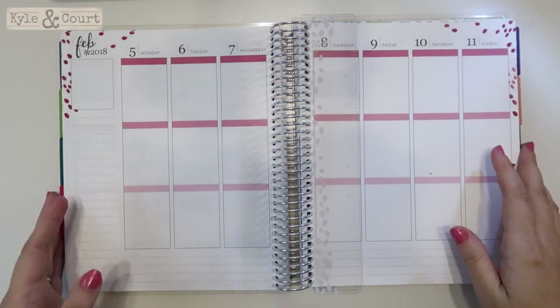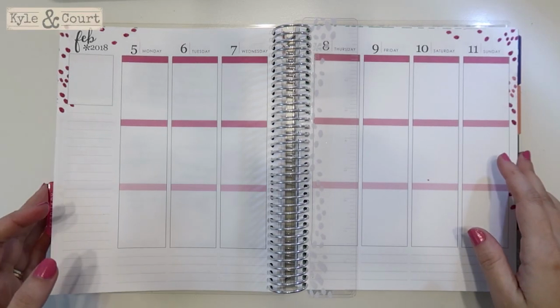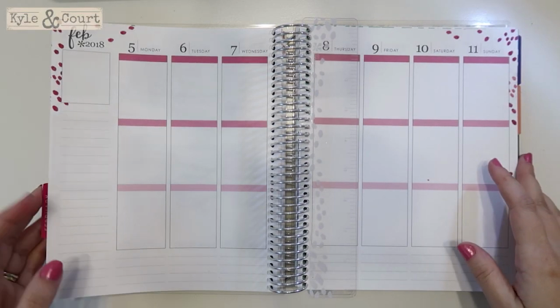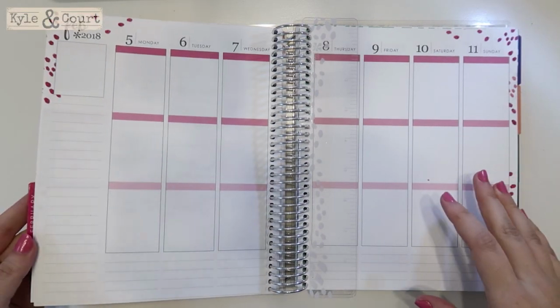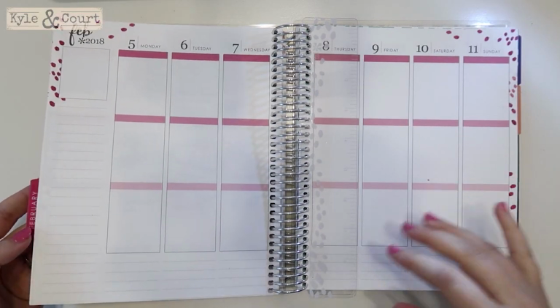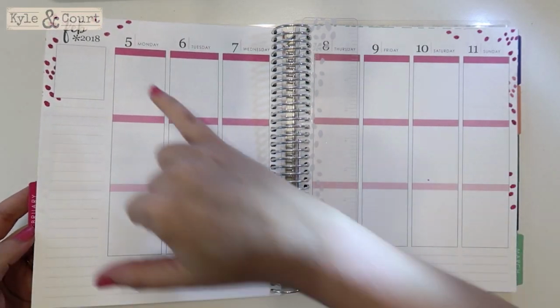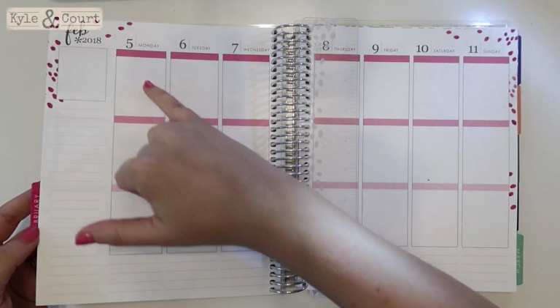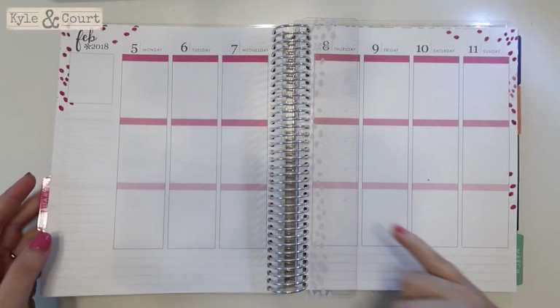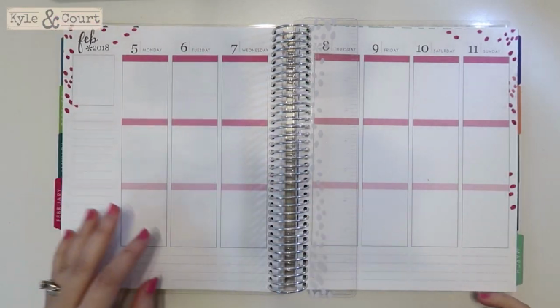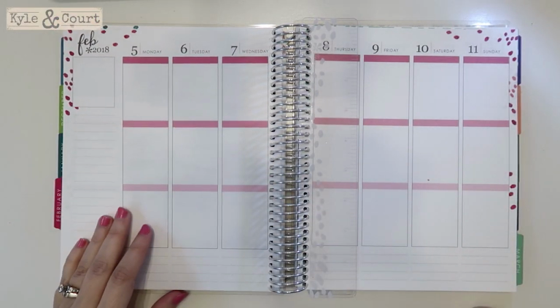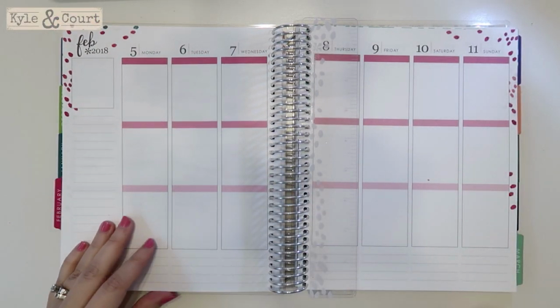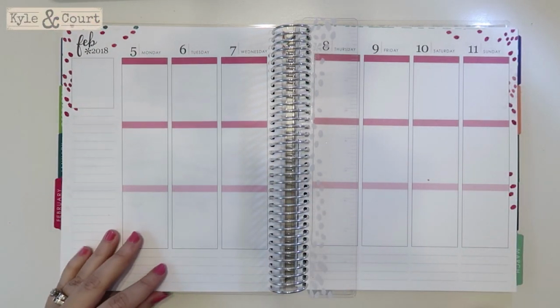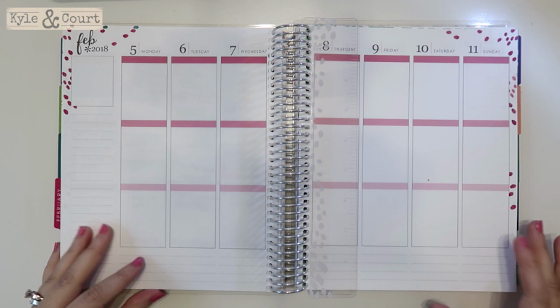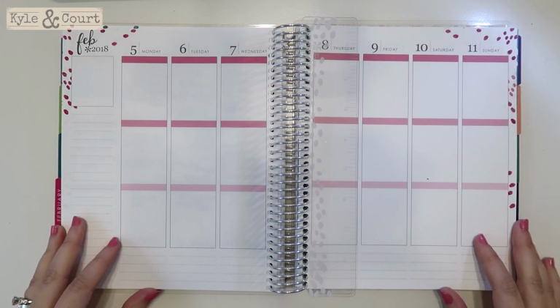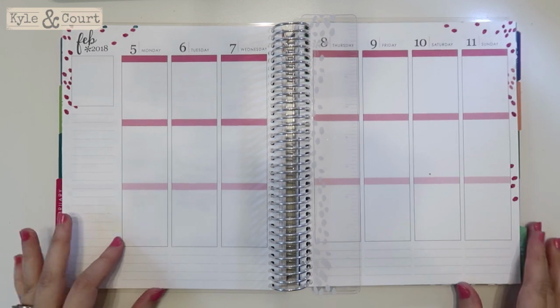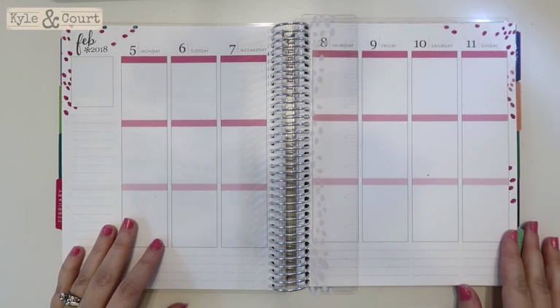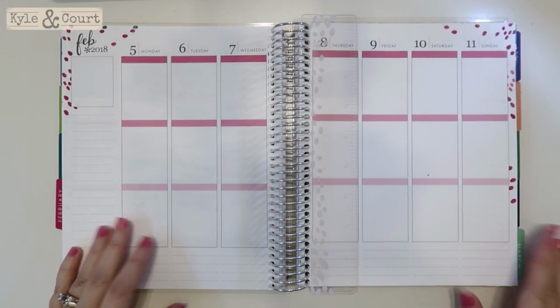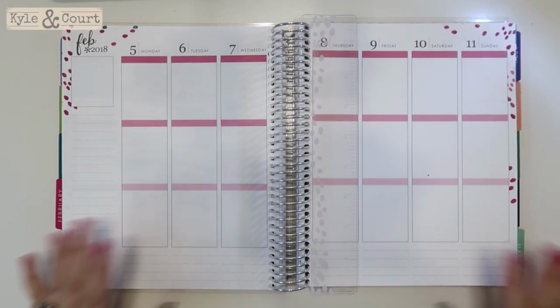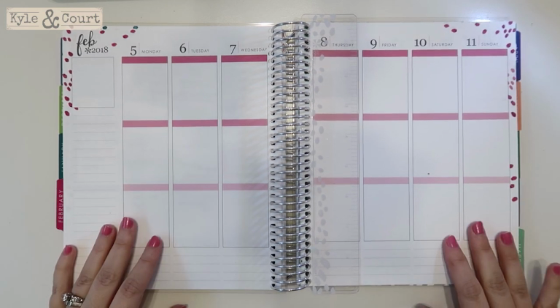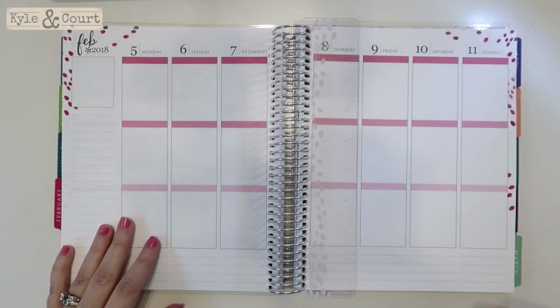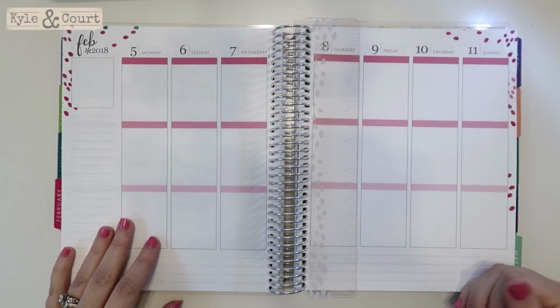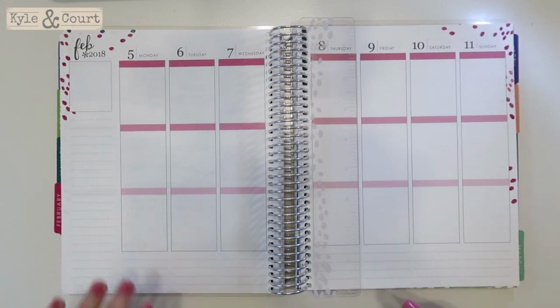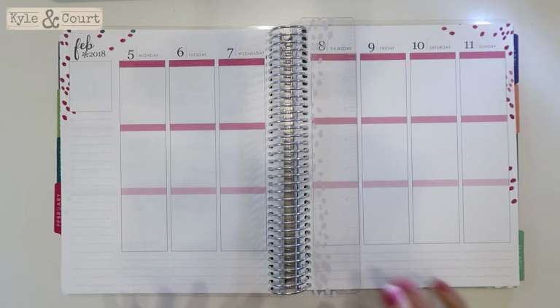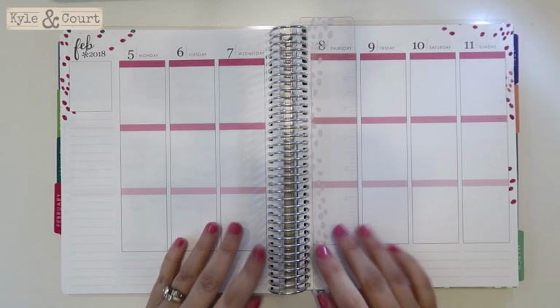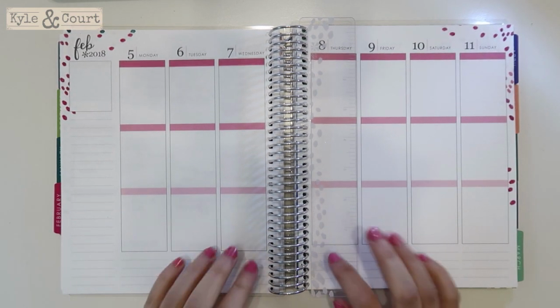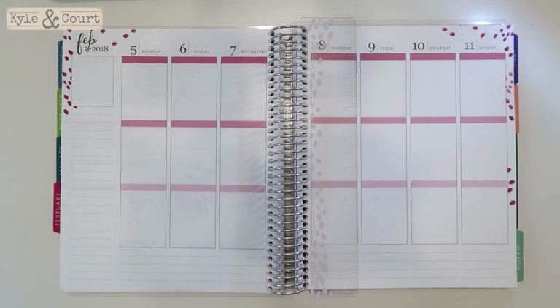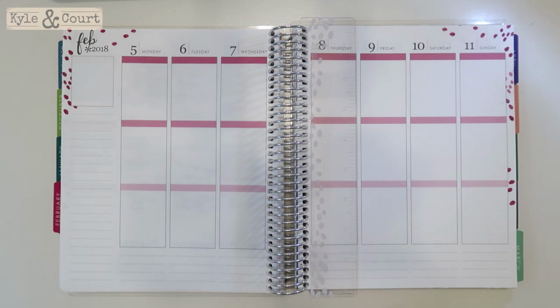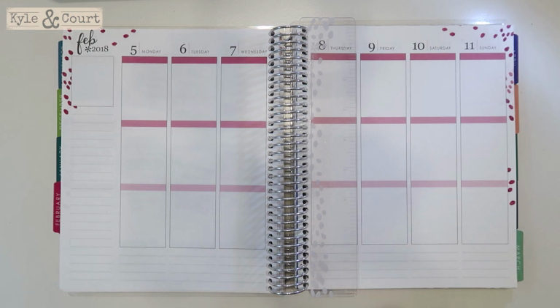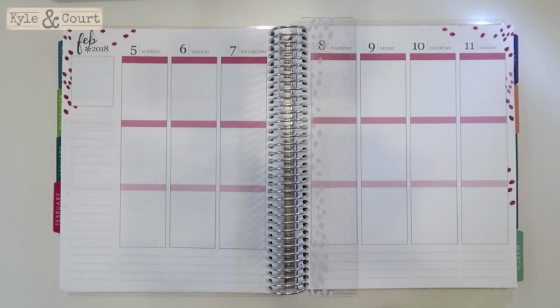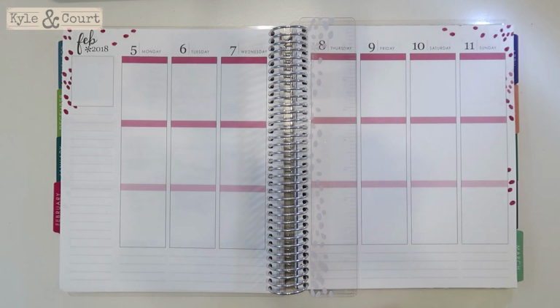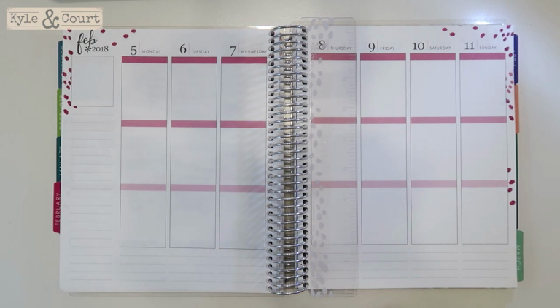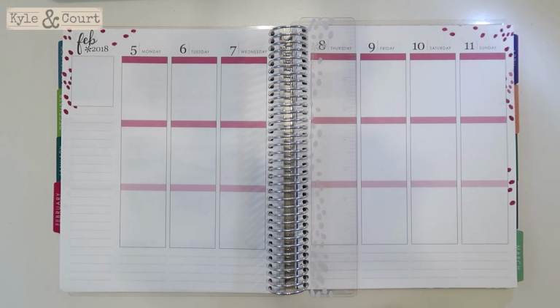Hello everybody, it is Plan With Me for the week of February 2018. Yeah, it's already February, which is kind of crazy. This weekend I'm doing something so exciting — I'm so excited!